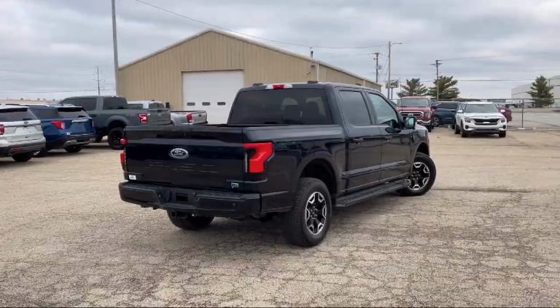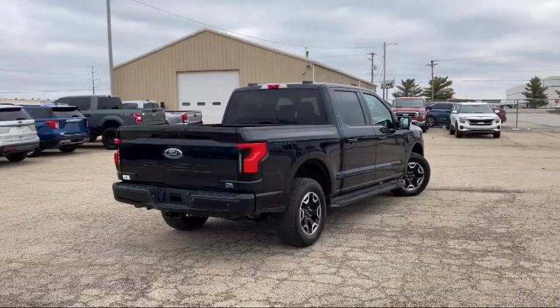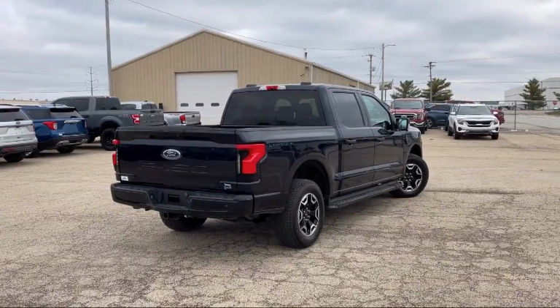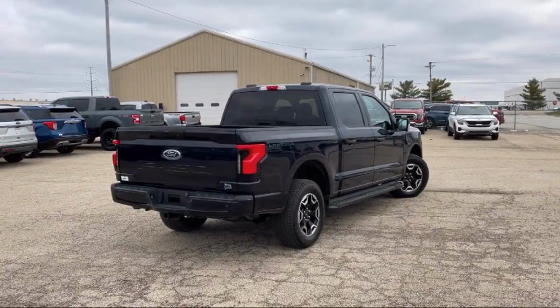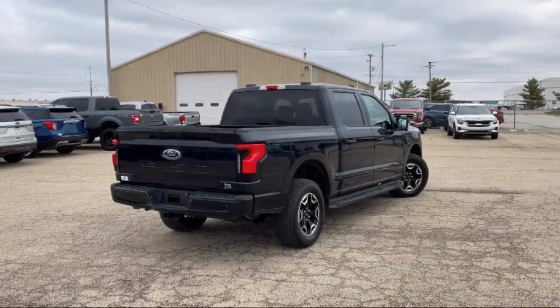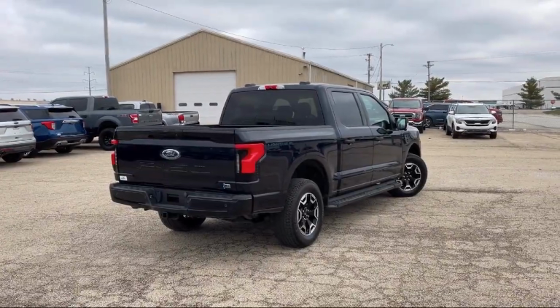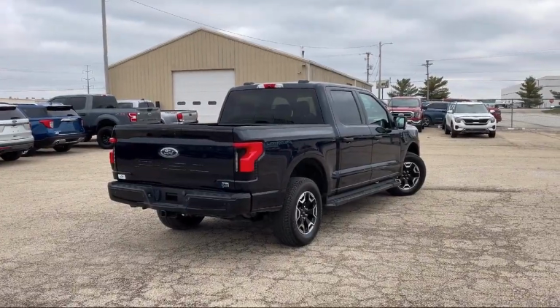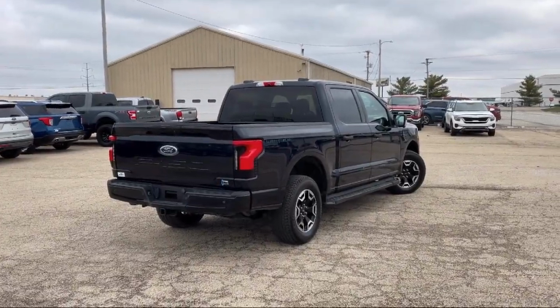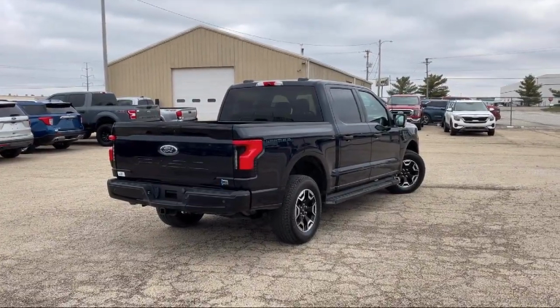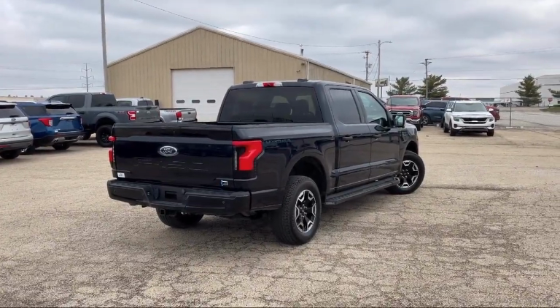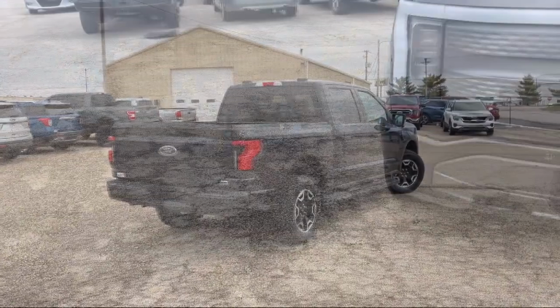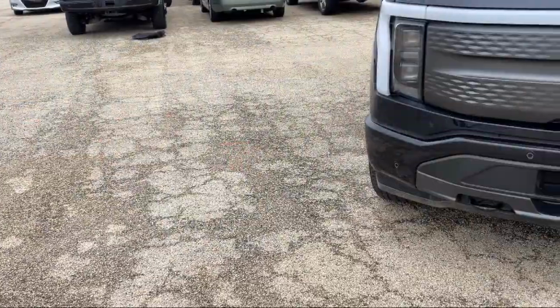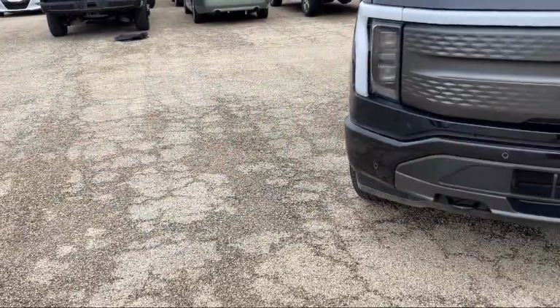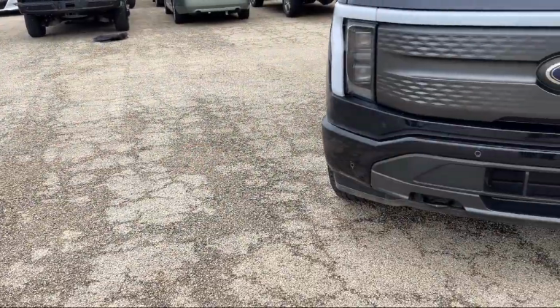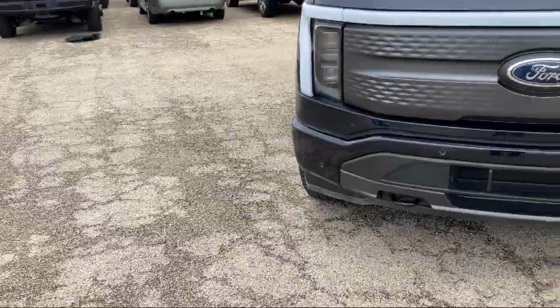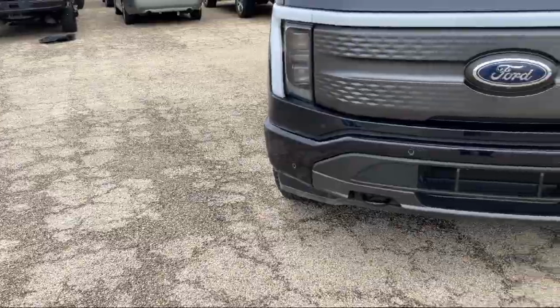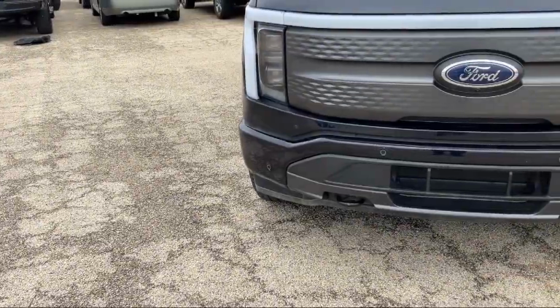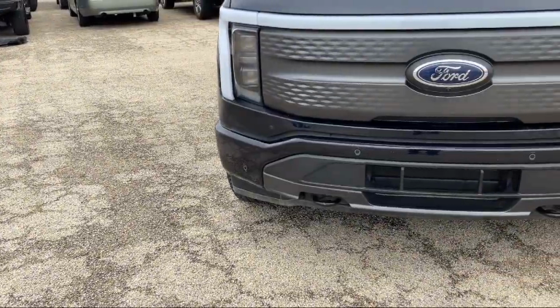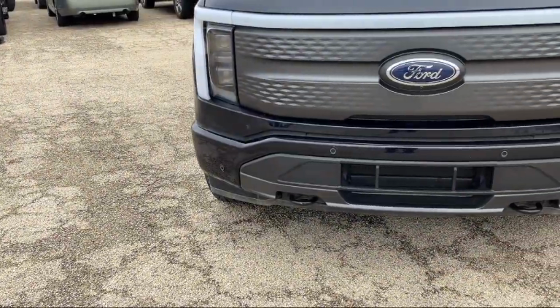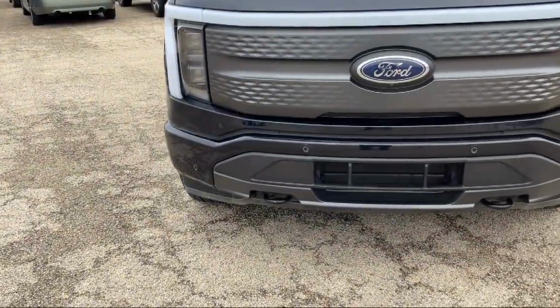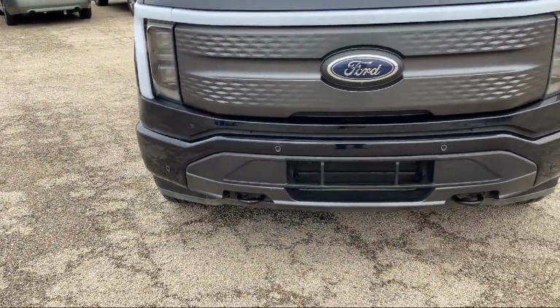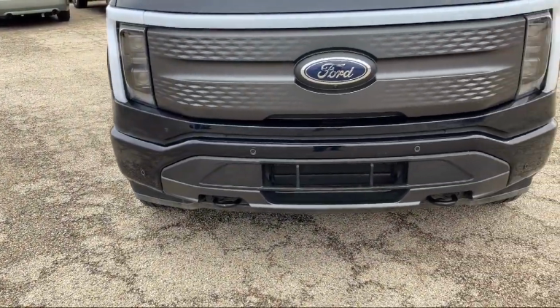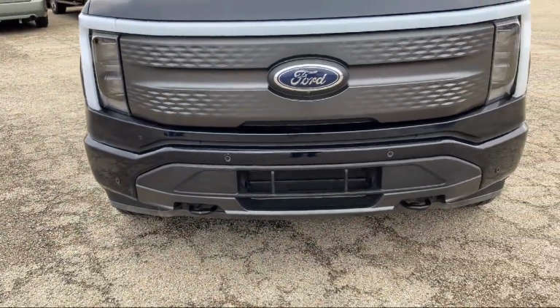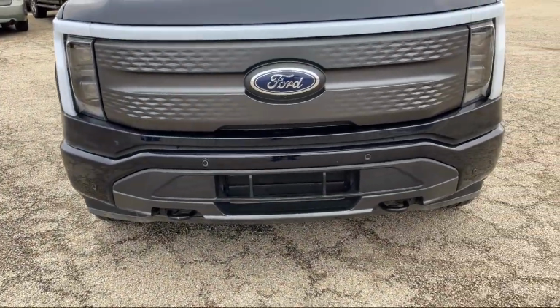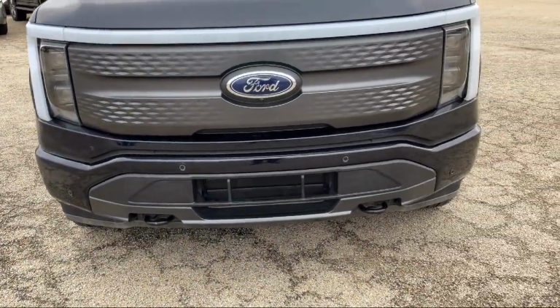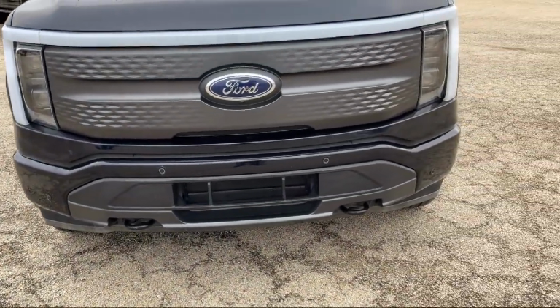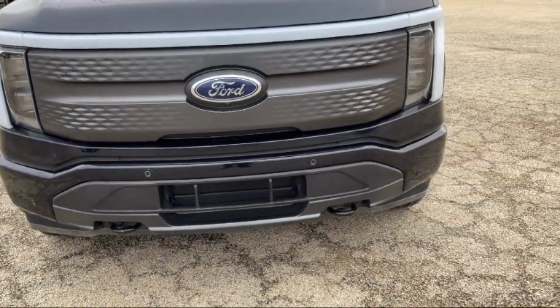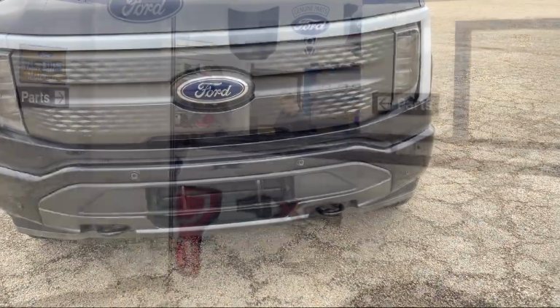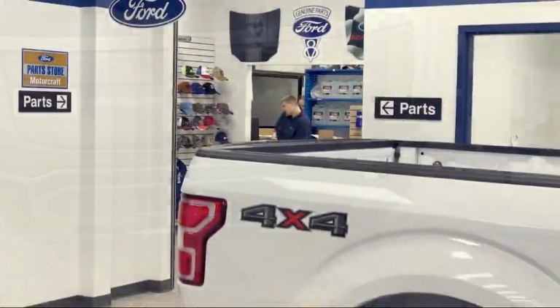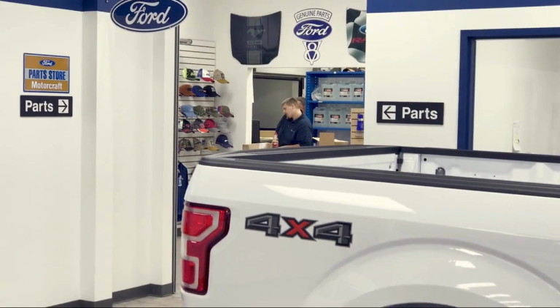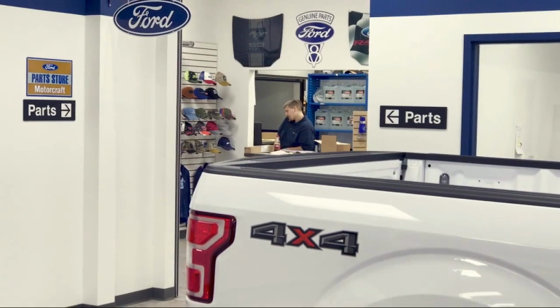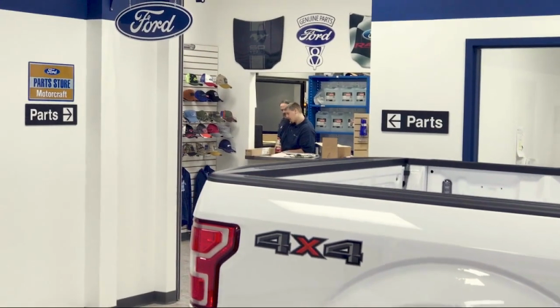So come see us today and let our no-hassle, friendly, and knowledgeable team help you find the vehicle that is just right for you. We're conveniently located at 565 West Jackson Street in Horton.